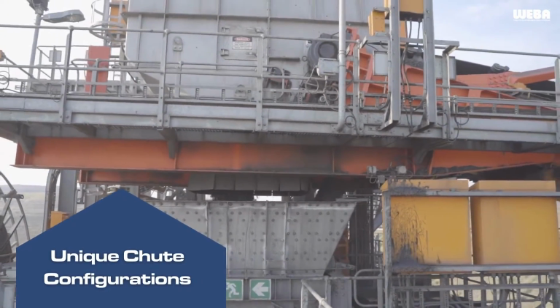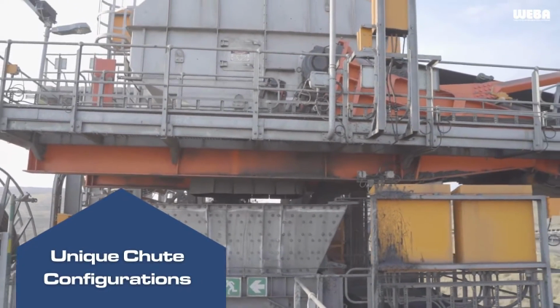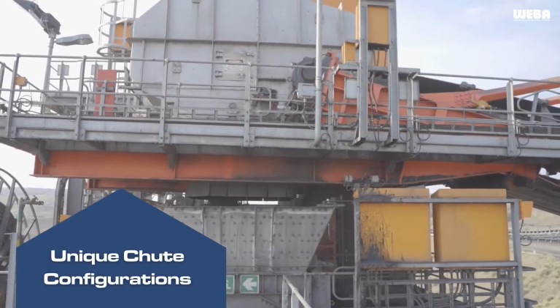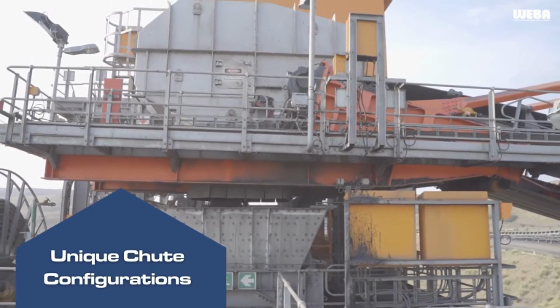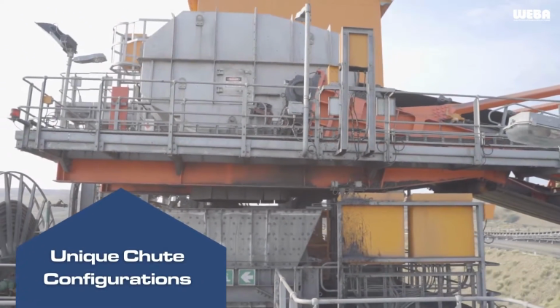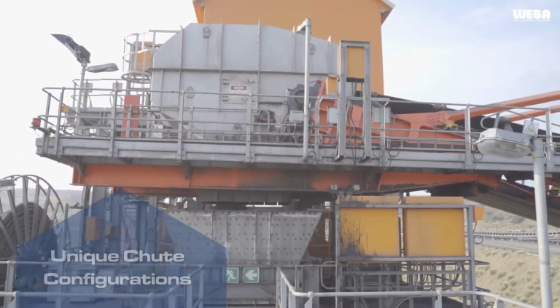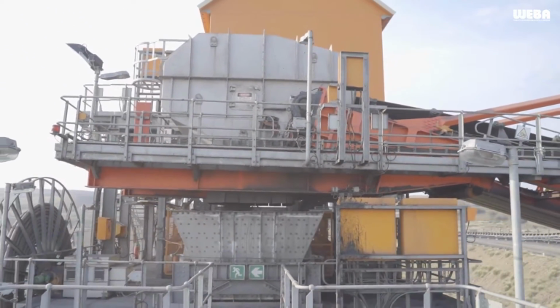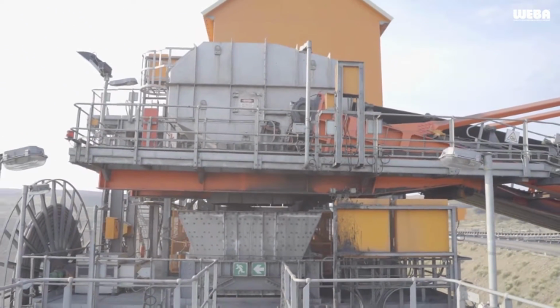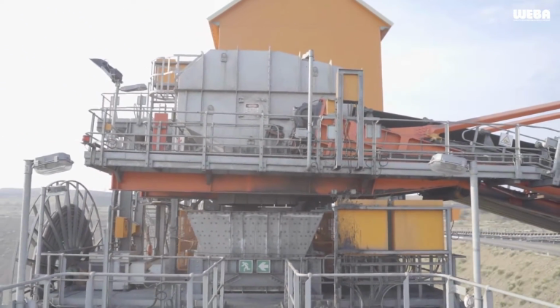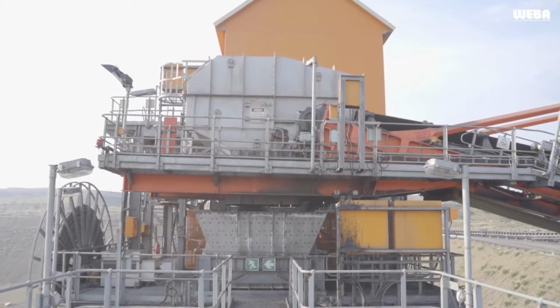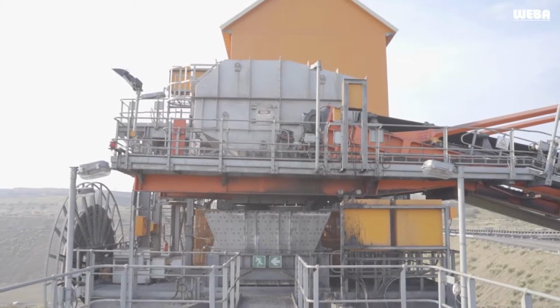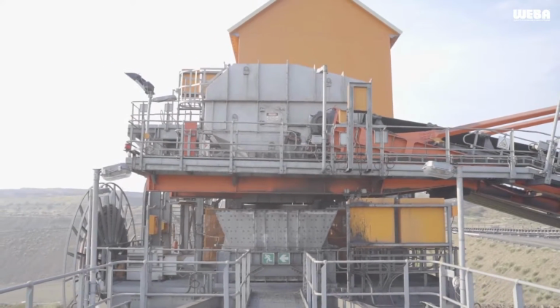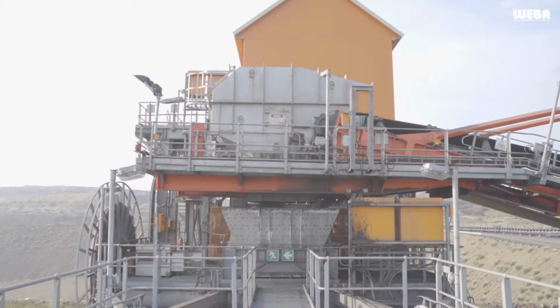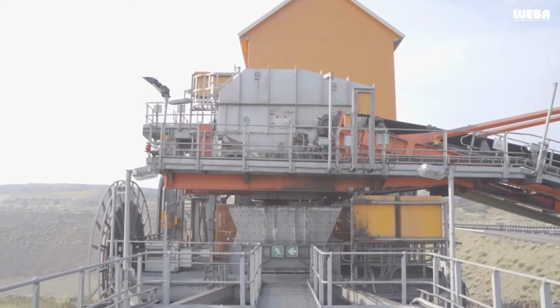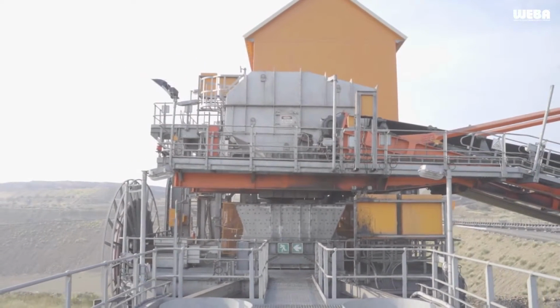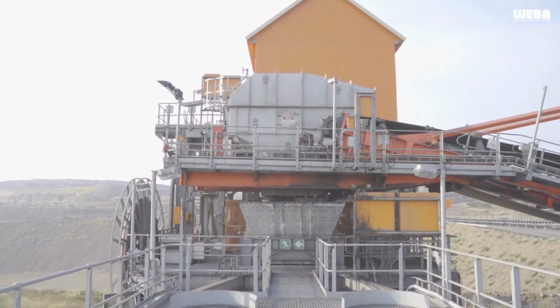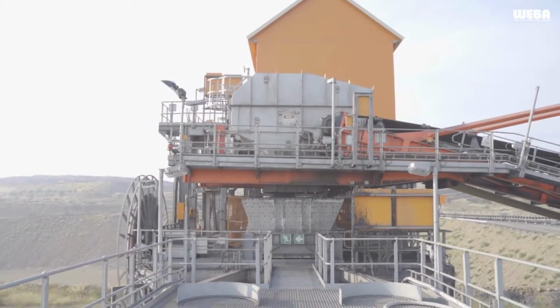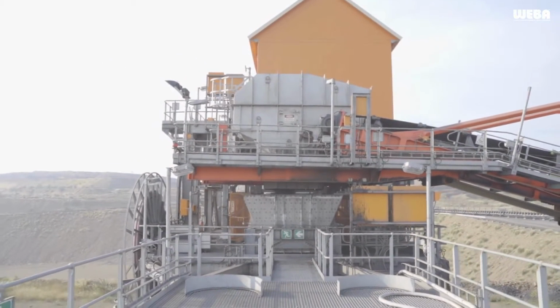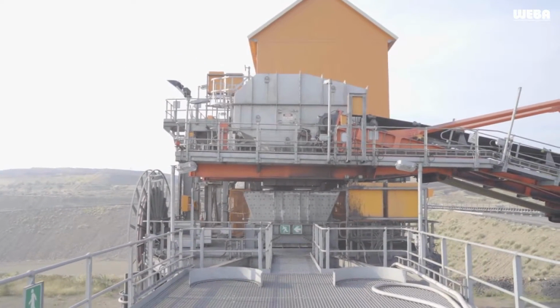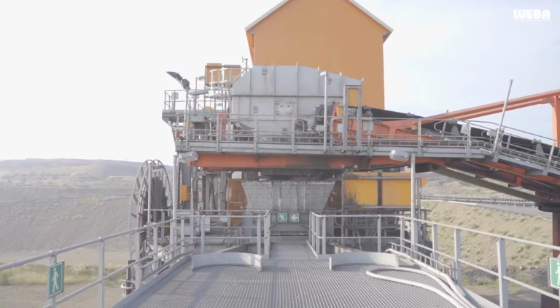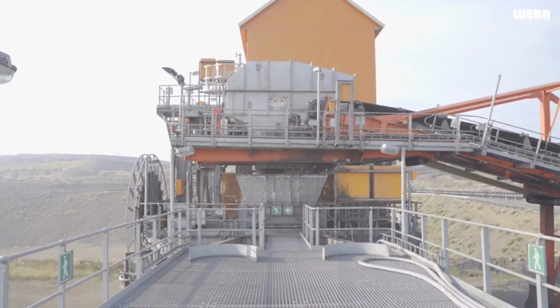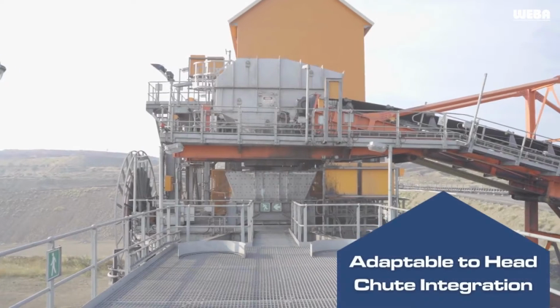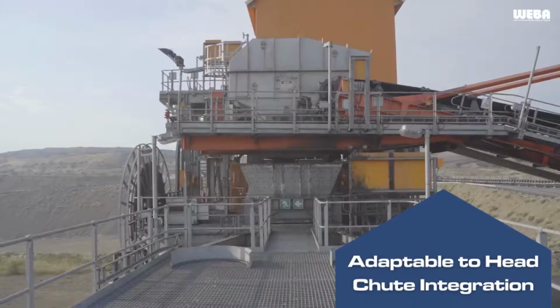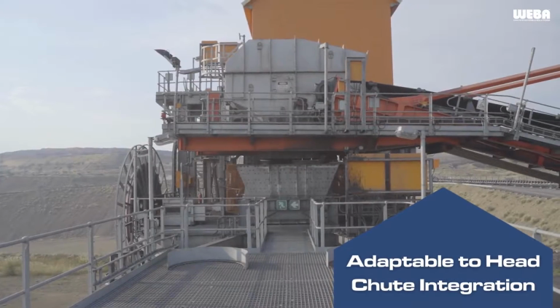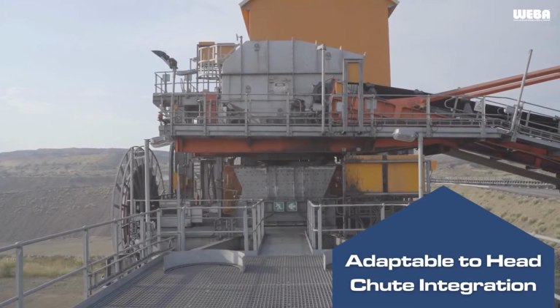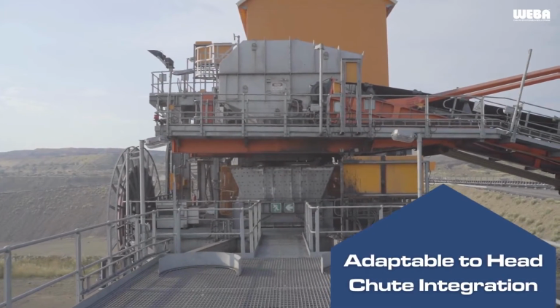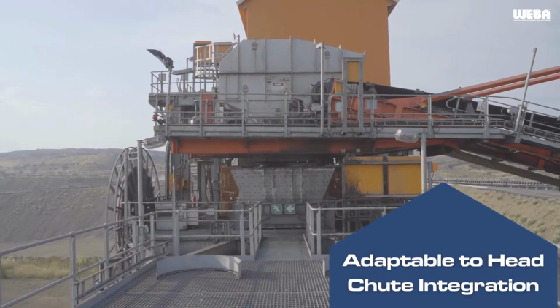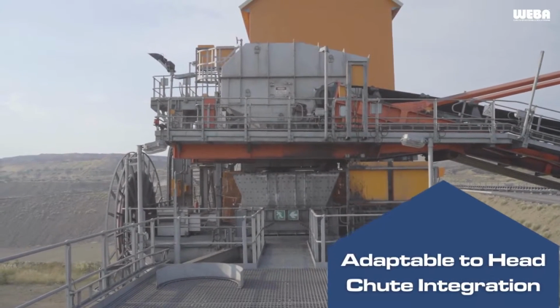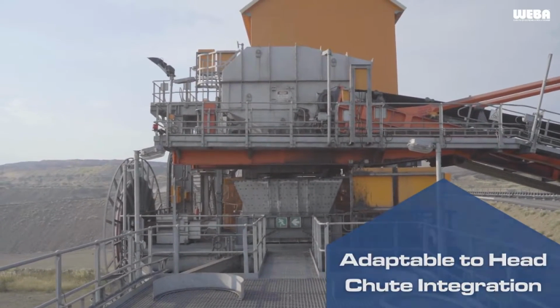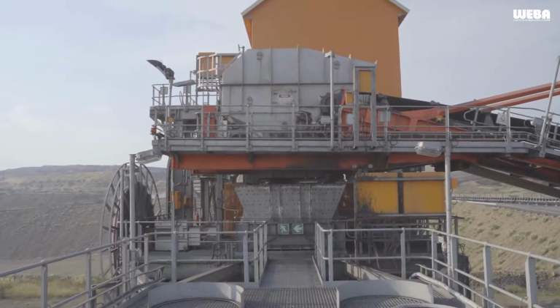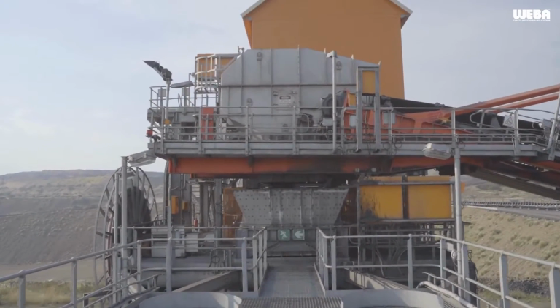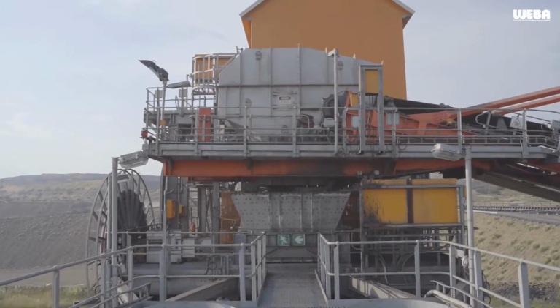Tripper car chutes are typically engineered to handle configurations where the chute needs to bypass the main tripper conveyor. This allows it to efficiently discharge material into a line of individual bunkers or bins situated below the length of the tripper conveyor.